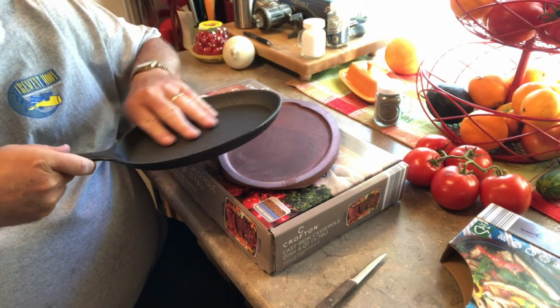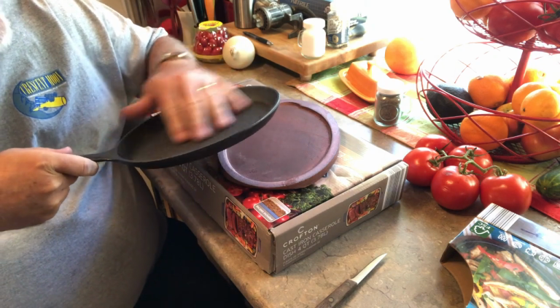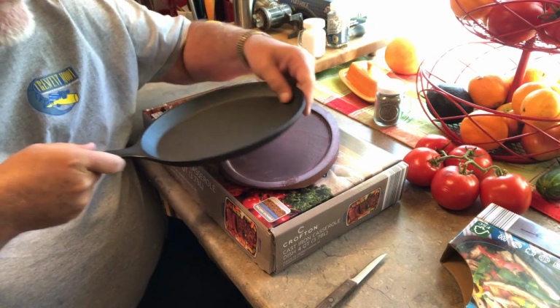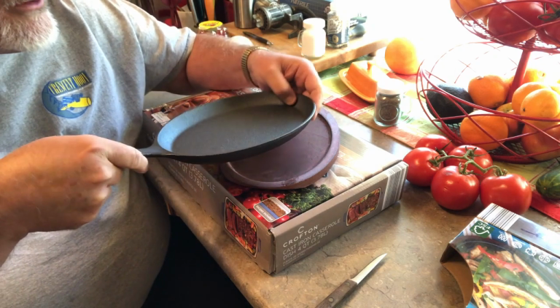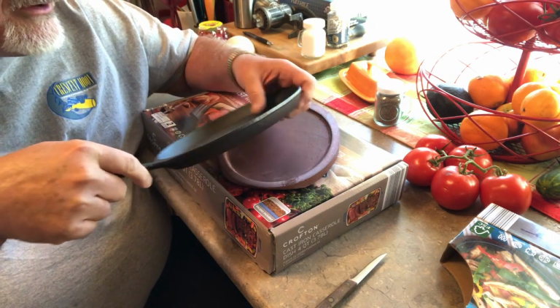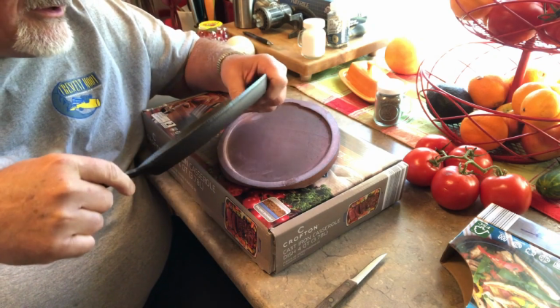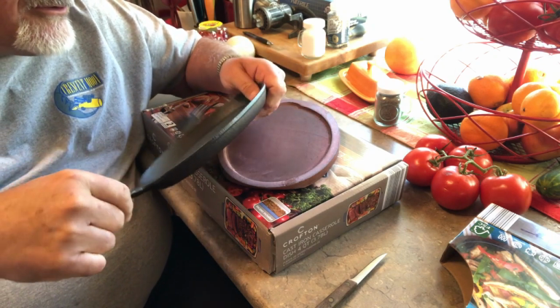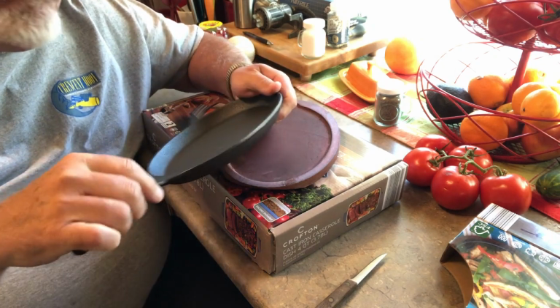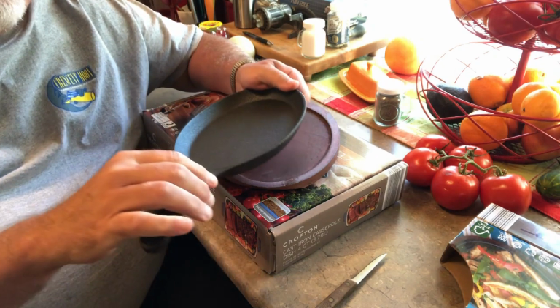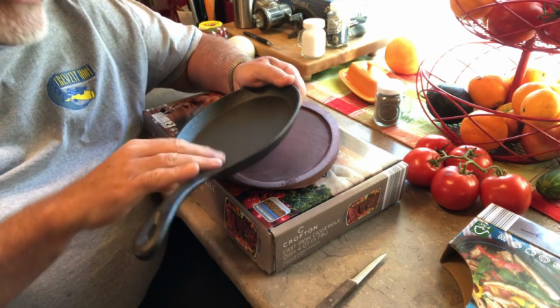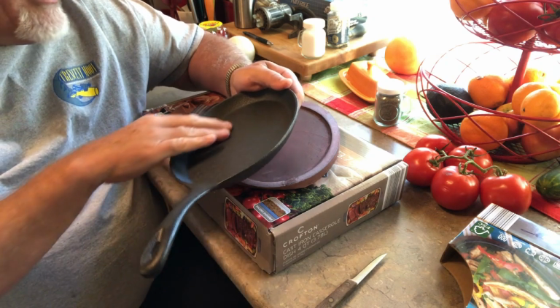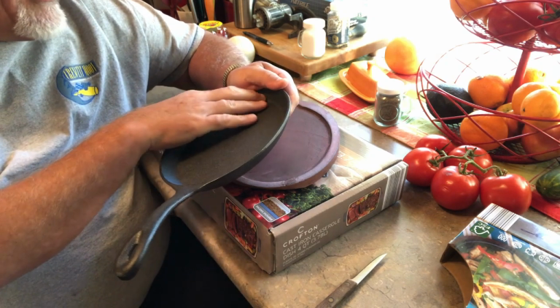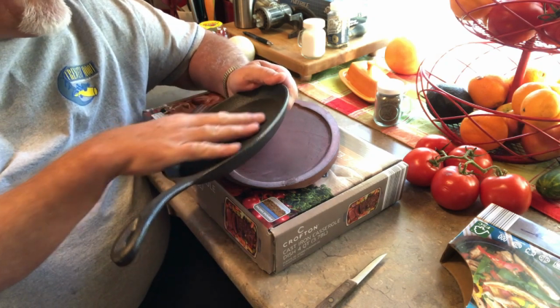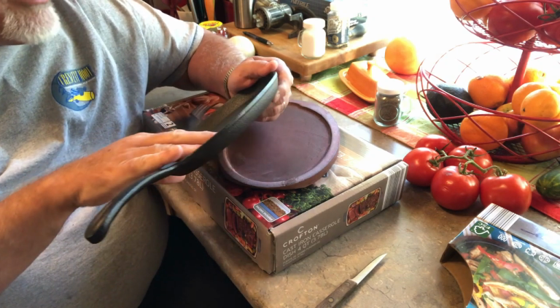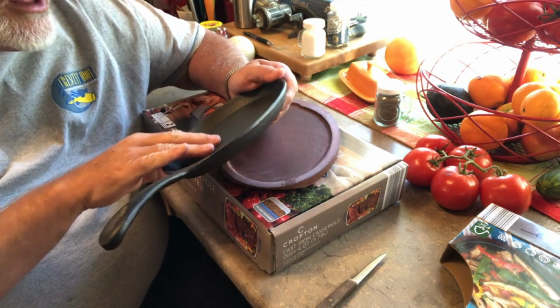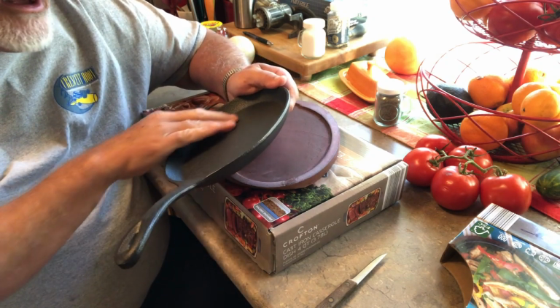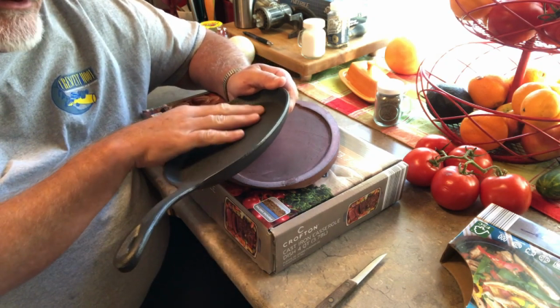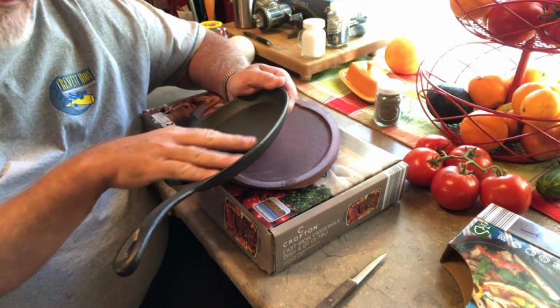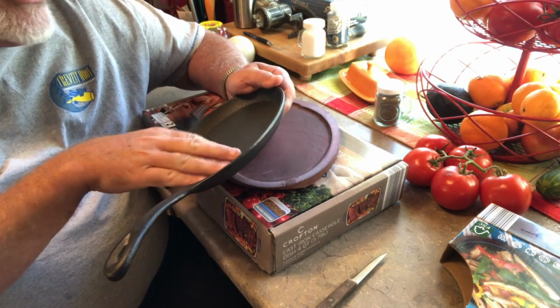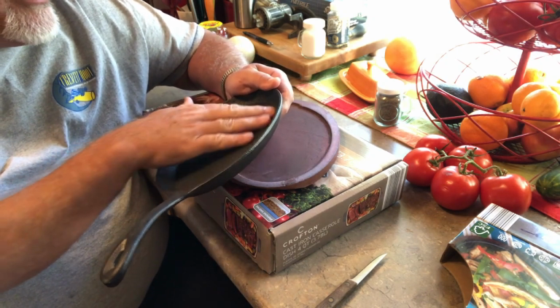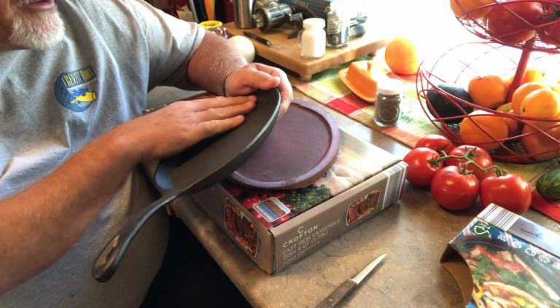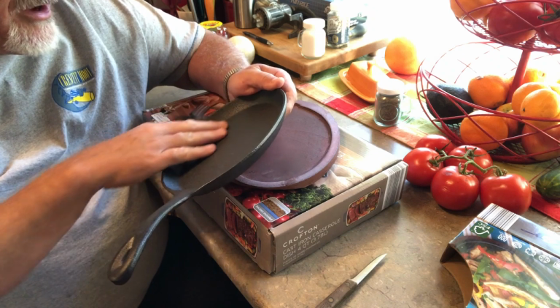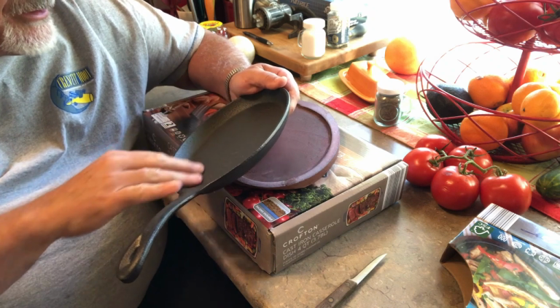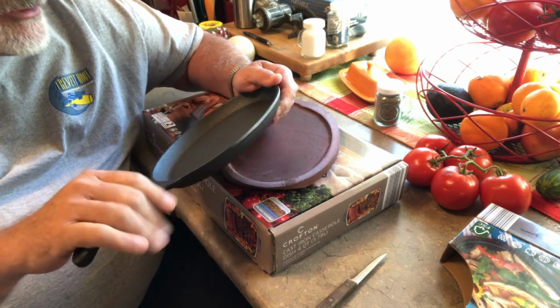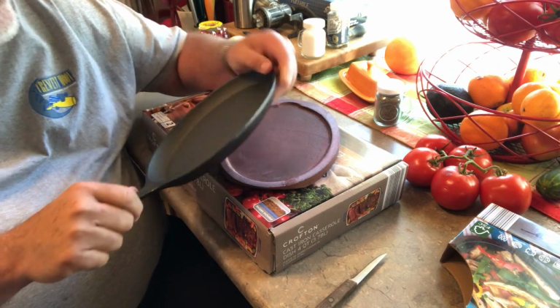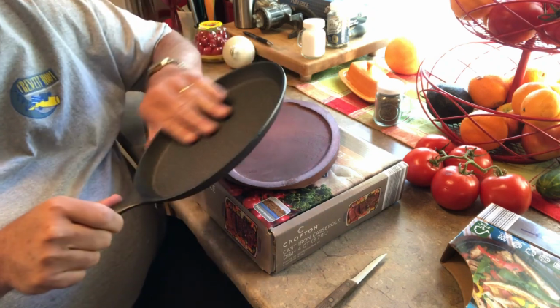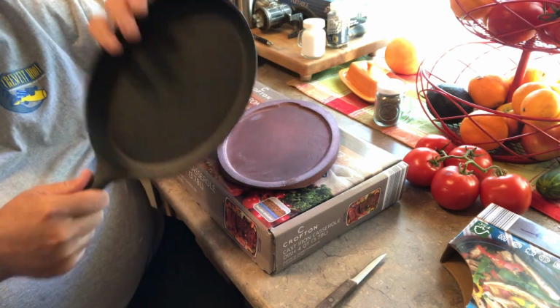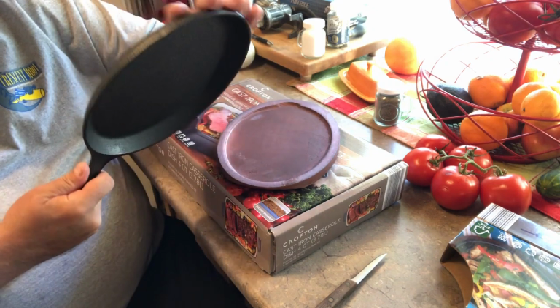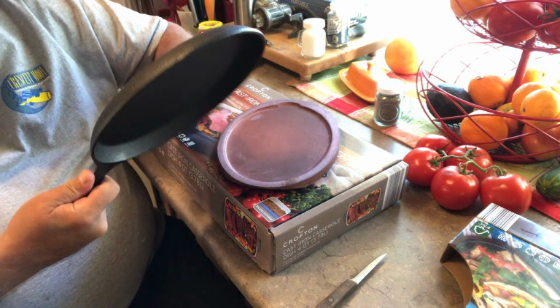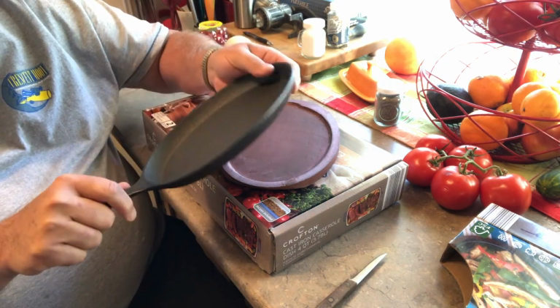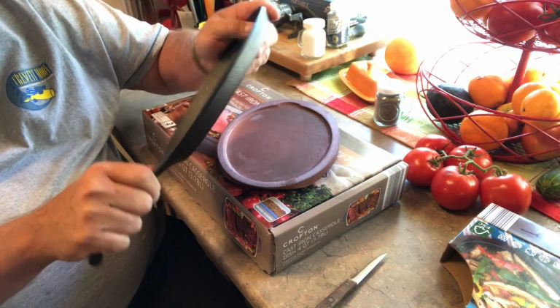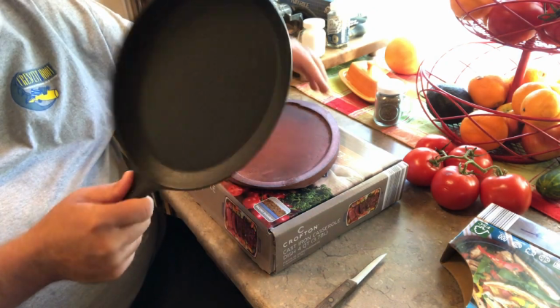A little bit rough. I will probably end up sanding this down and then re-seasoning it. Pretty neat little item.